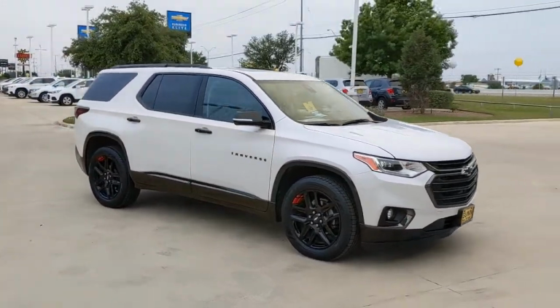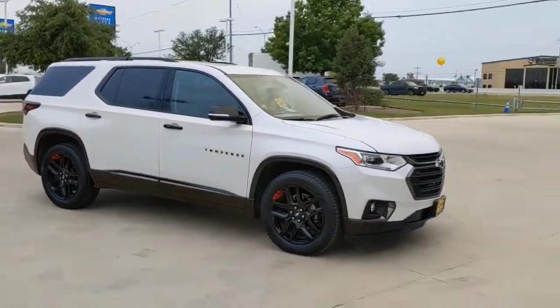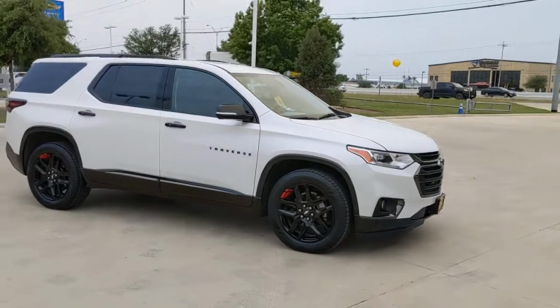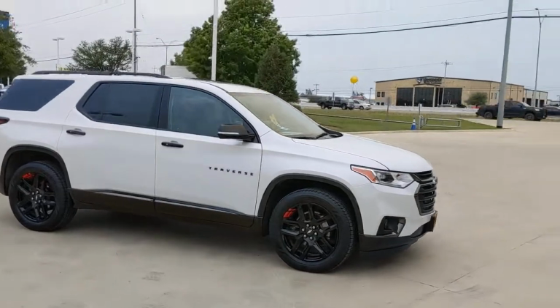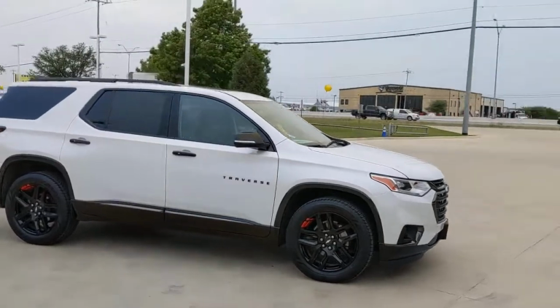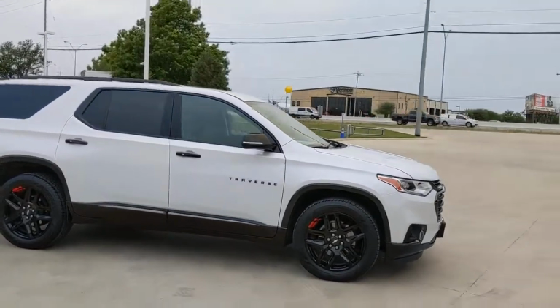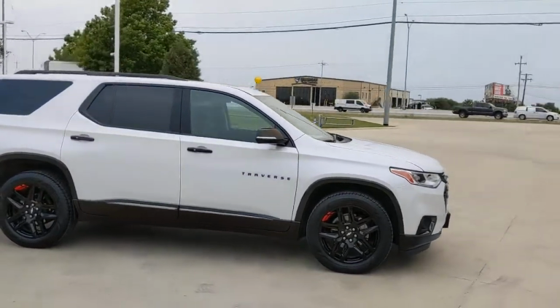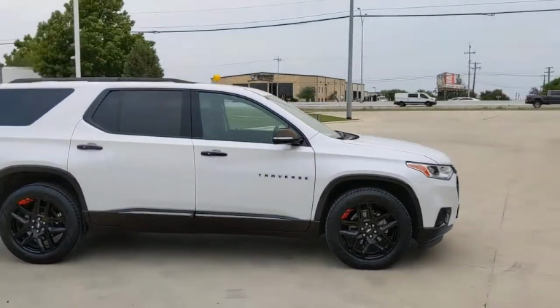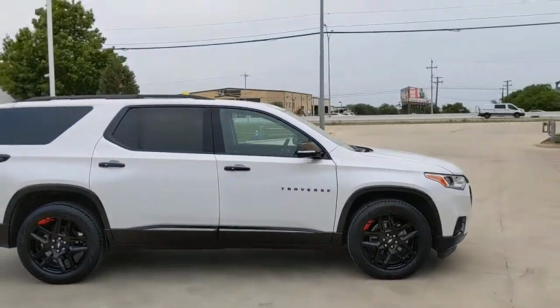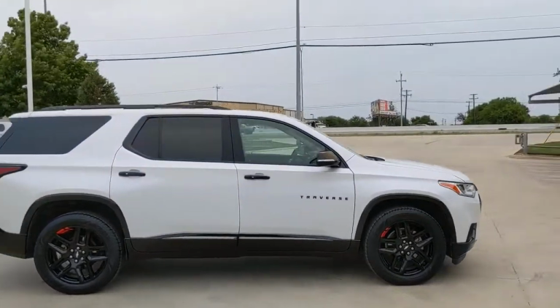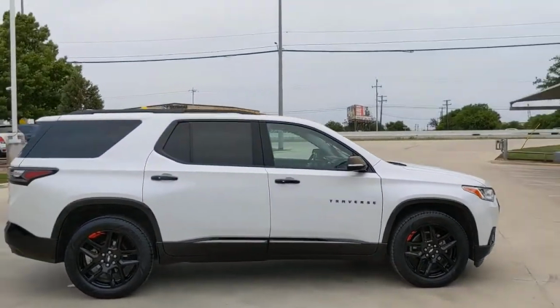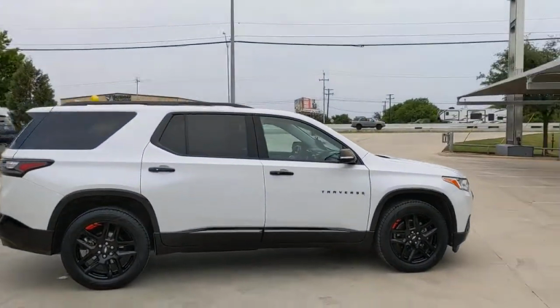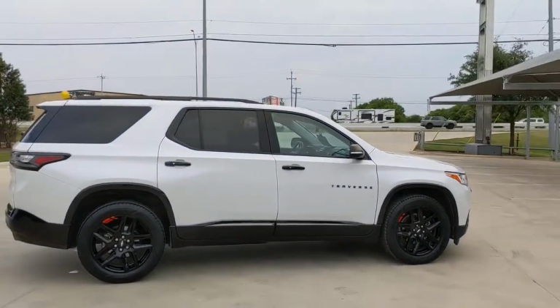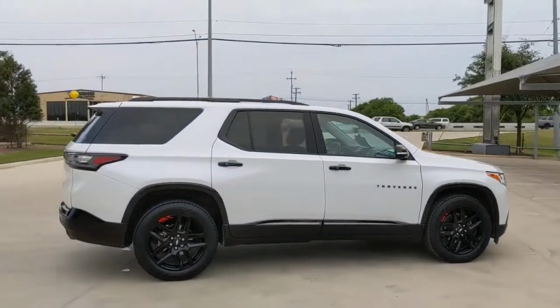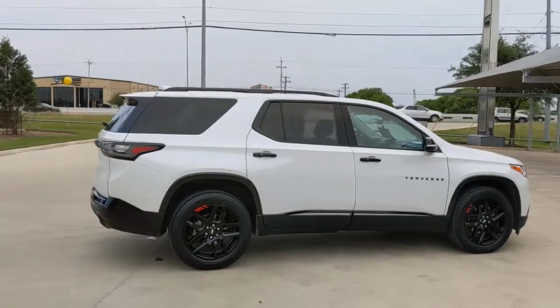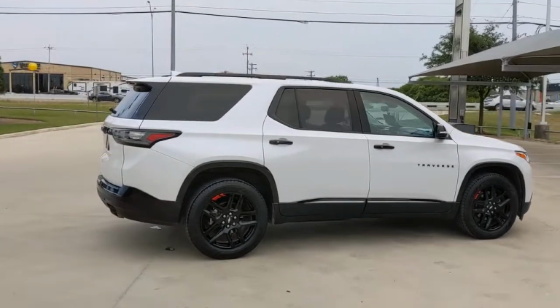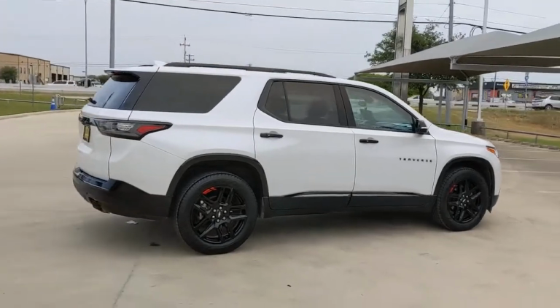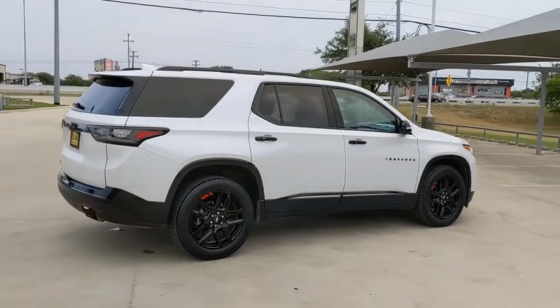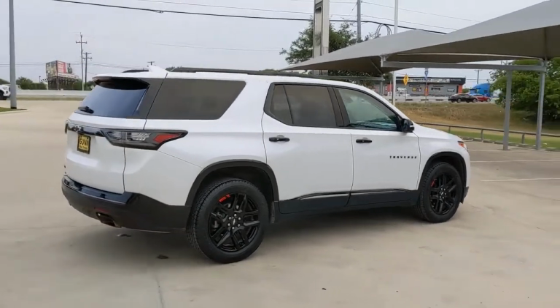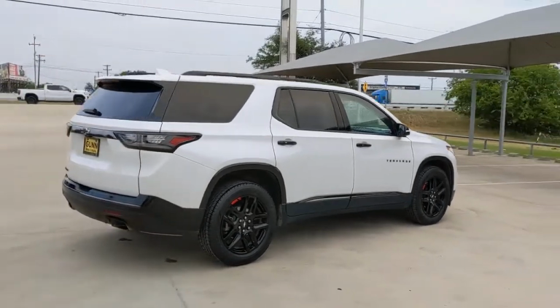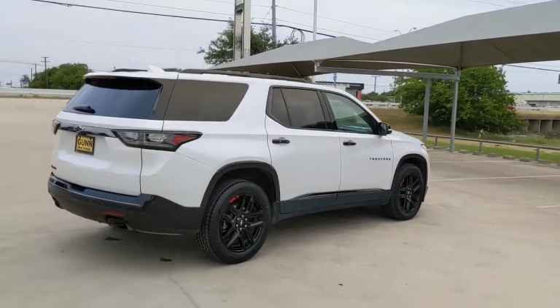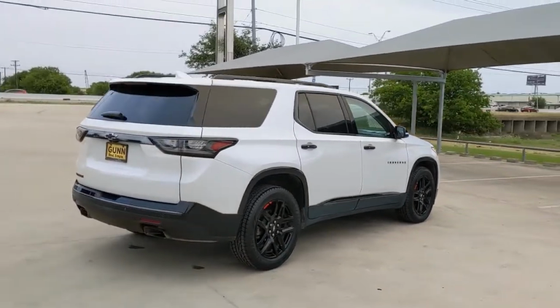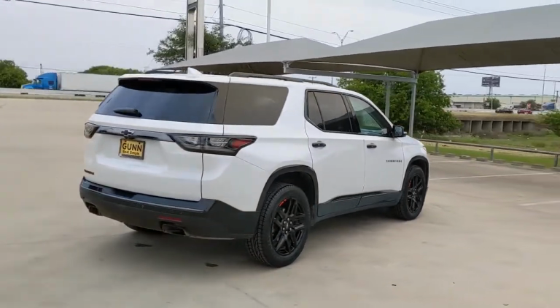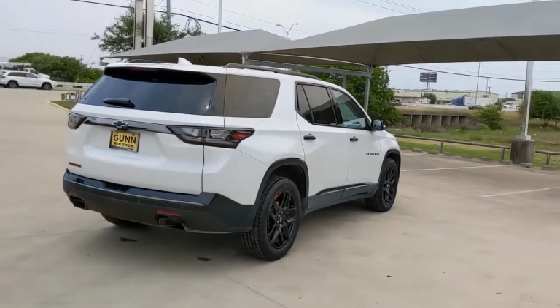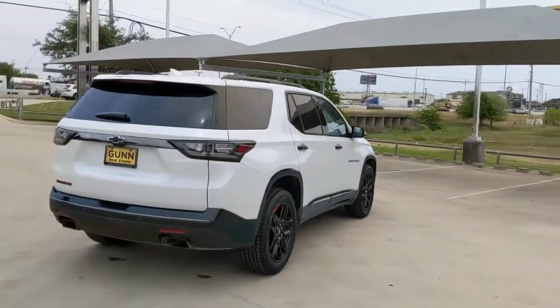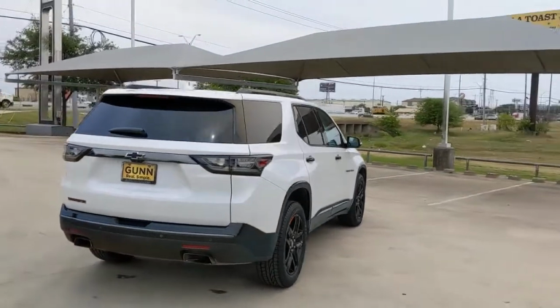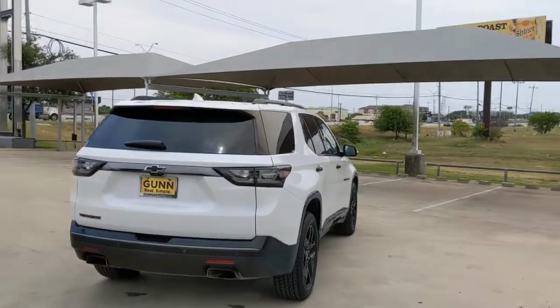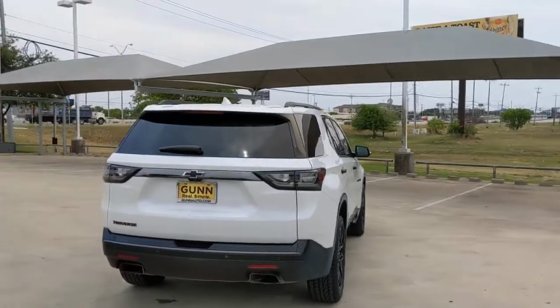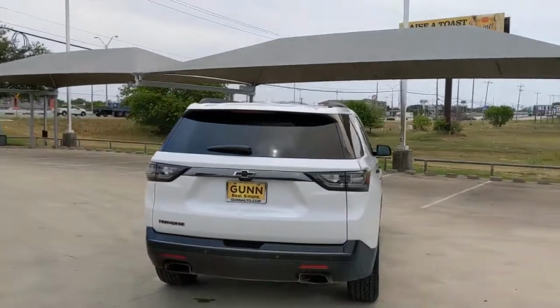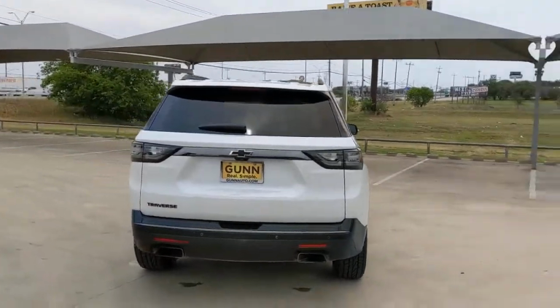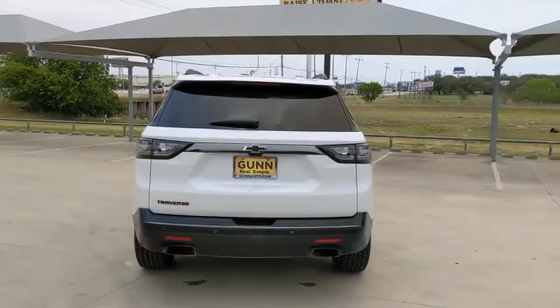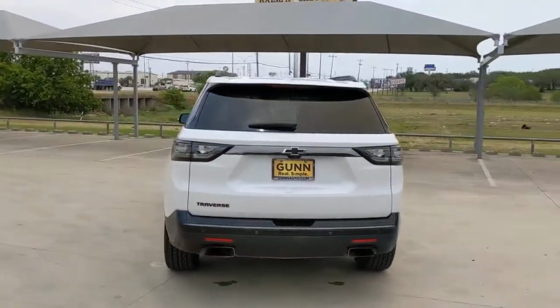The Chevrolet Traverse — the sleek and stylish midsize SUV that's loaded with creature comforts, smart cargo solutions, advanced safety features, and the capability to handle any adventure. These are just some of the great options this vehicle comes with.